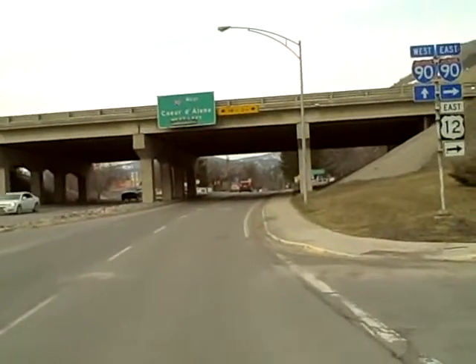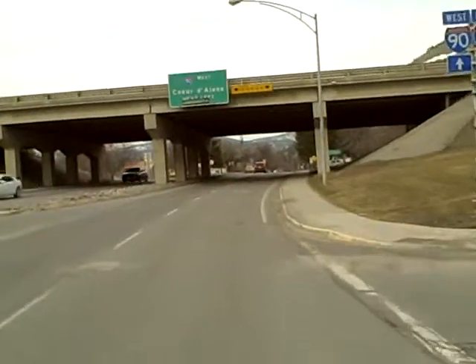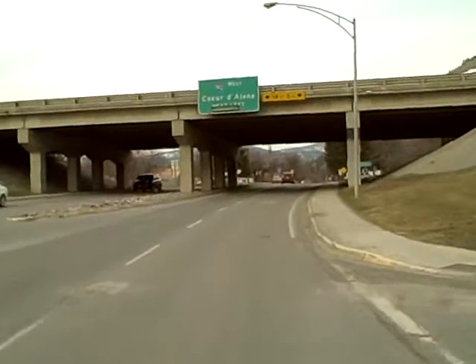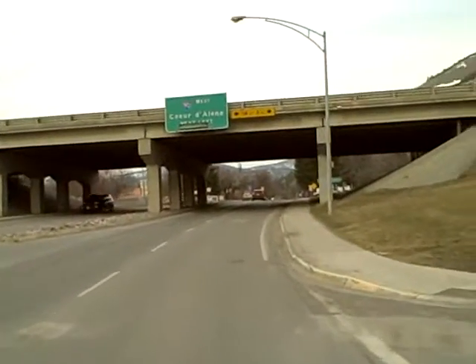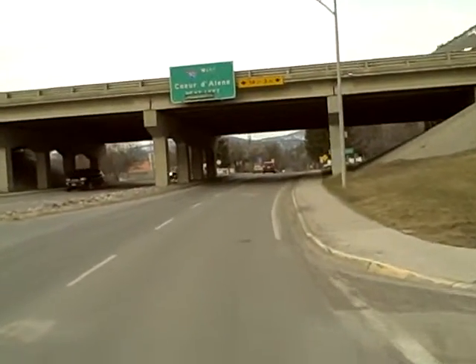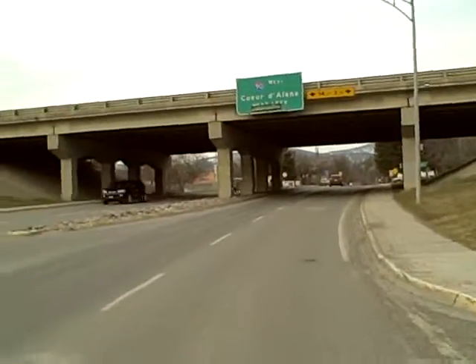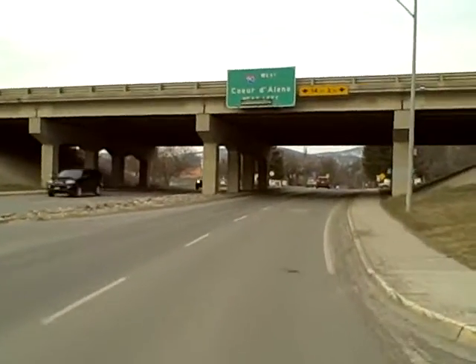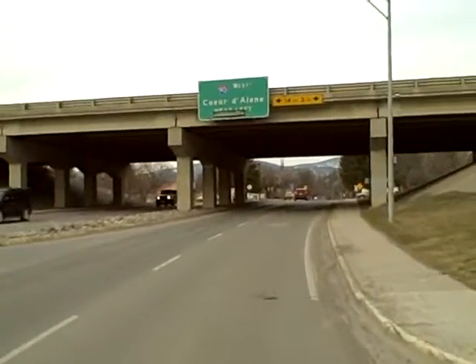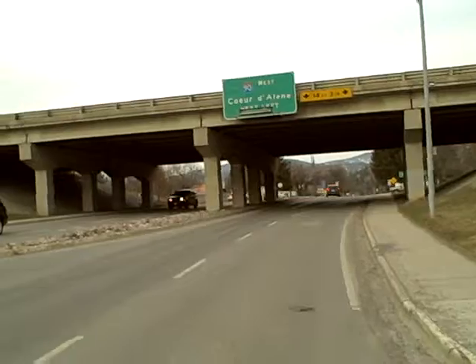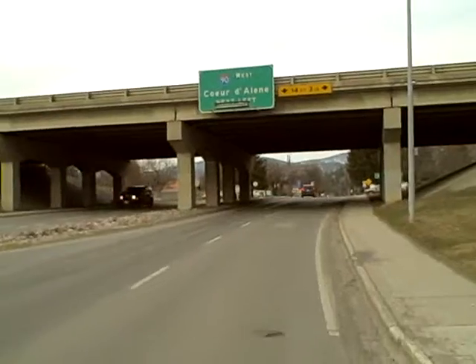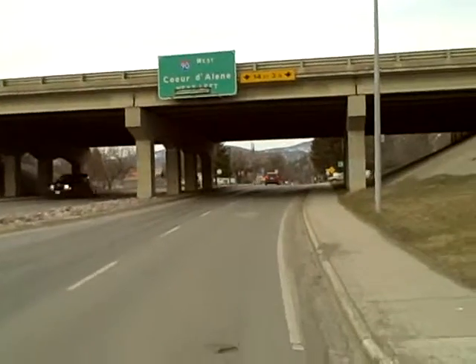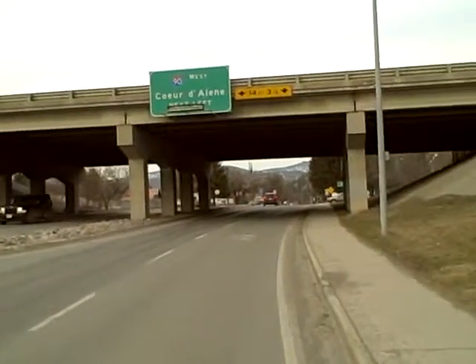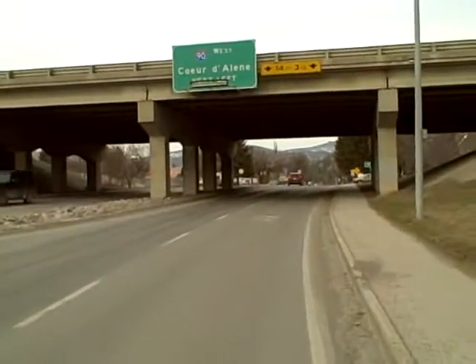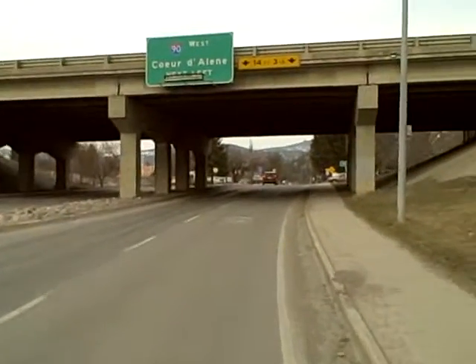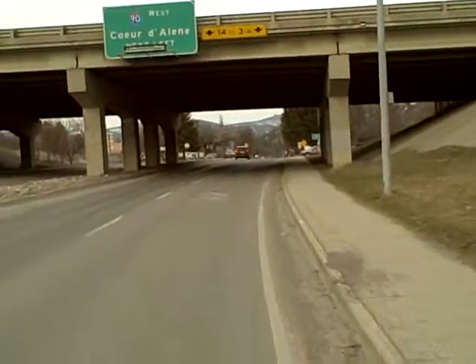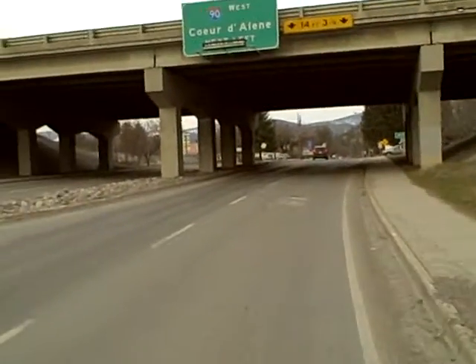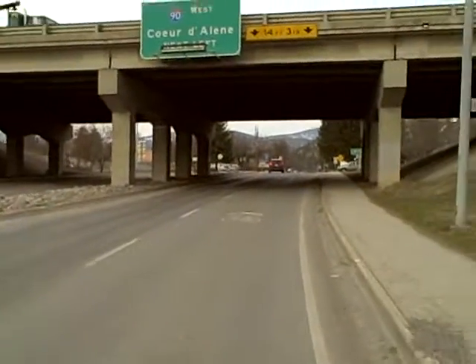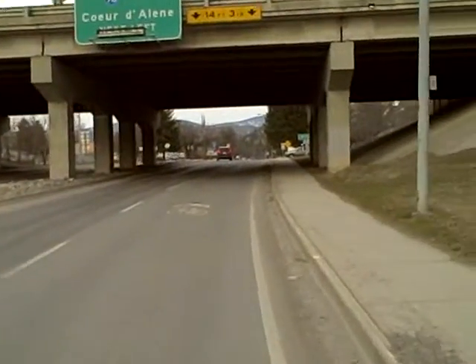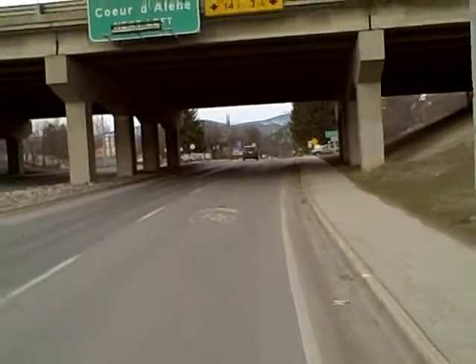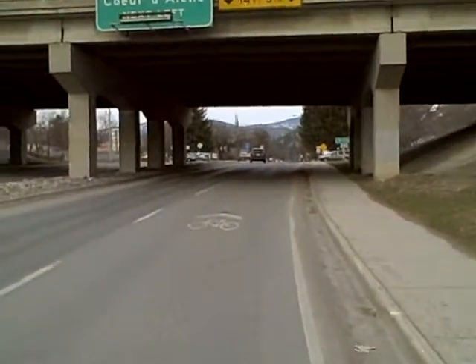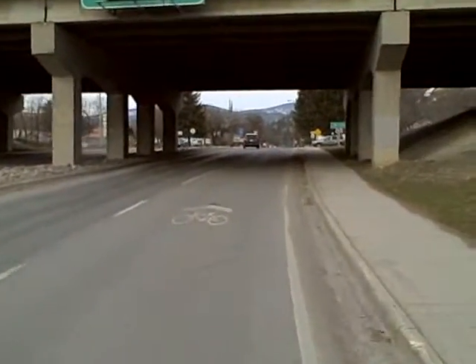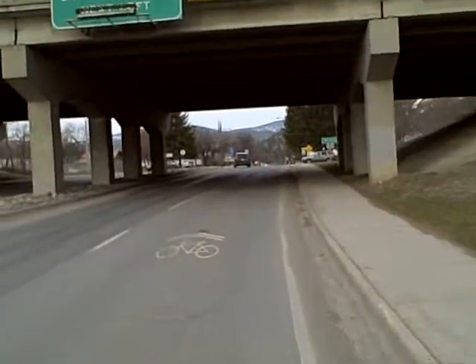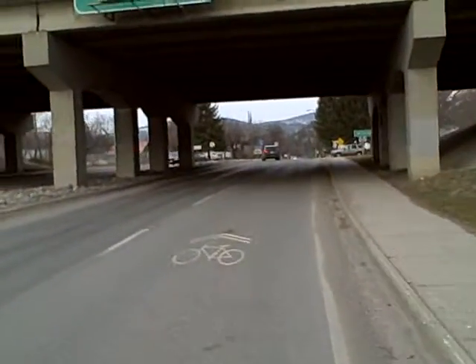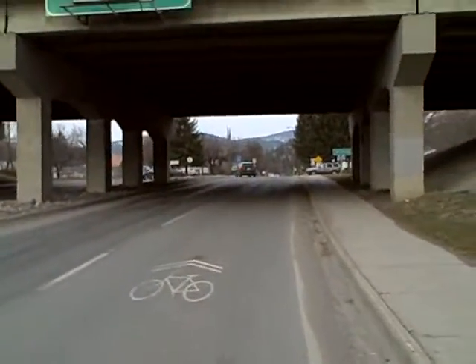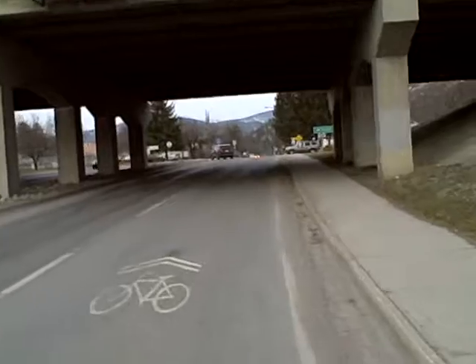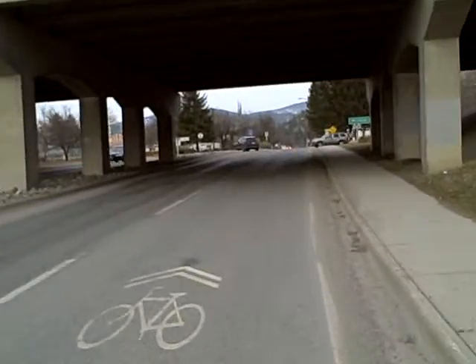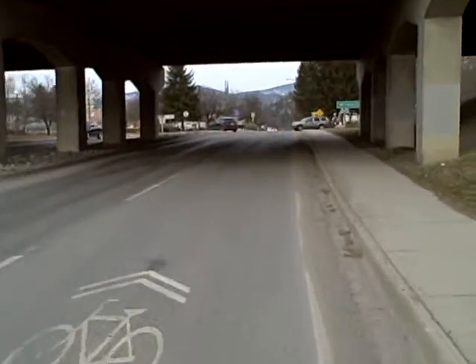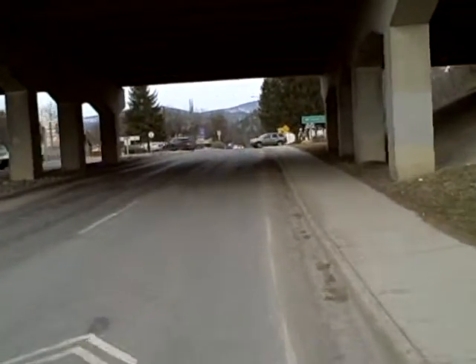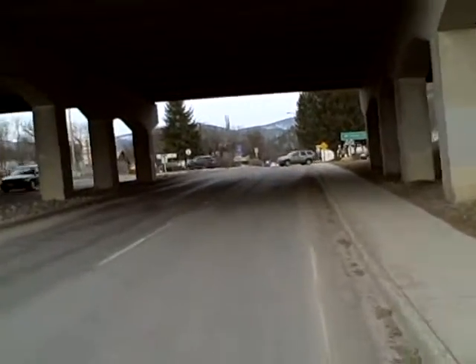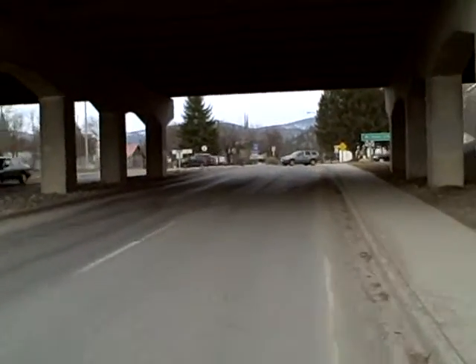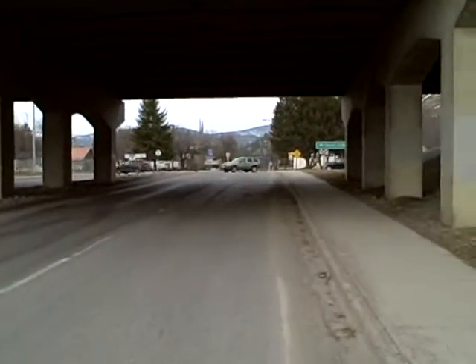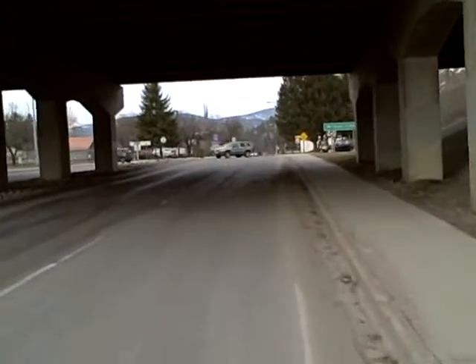The two roundabouts coming — one here and one where that car has its blinker — should really help with safety and flow. We do have a couple of concerns, though.